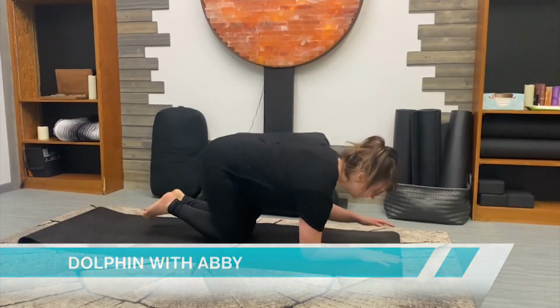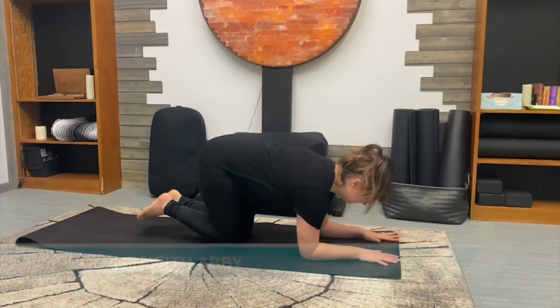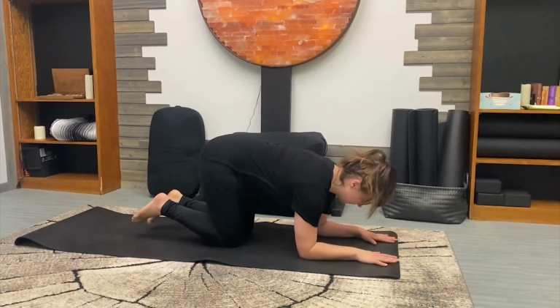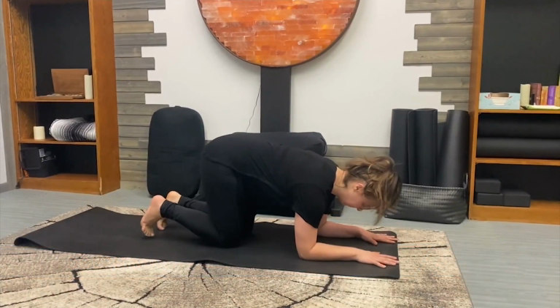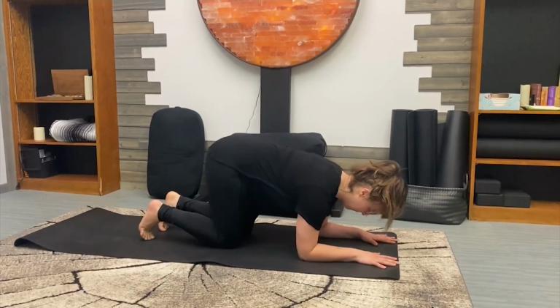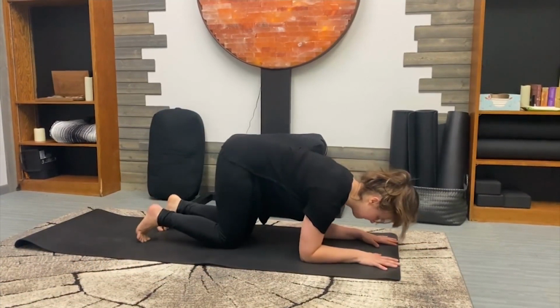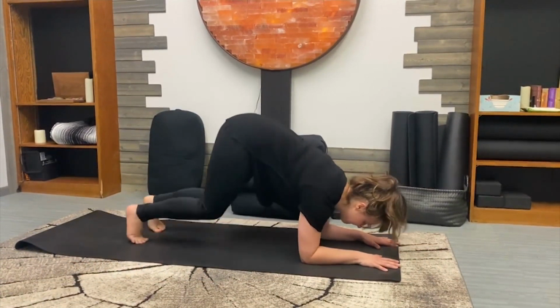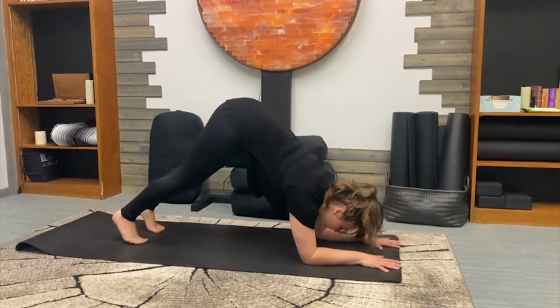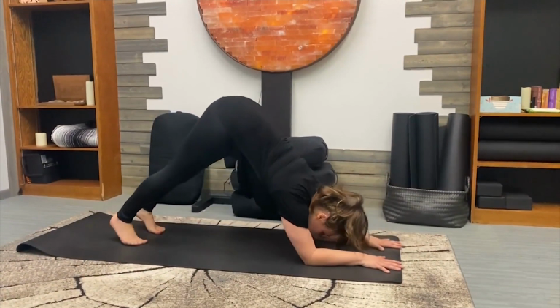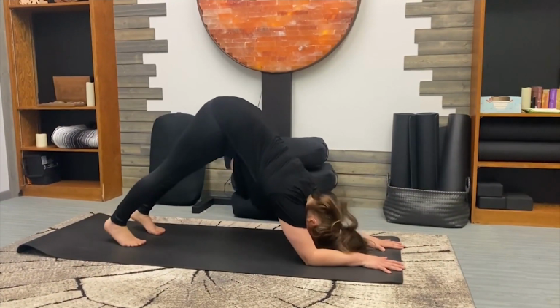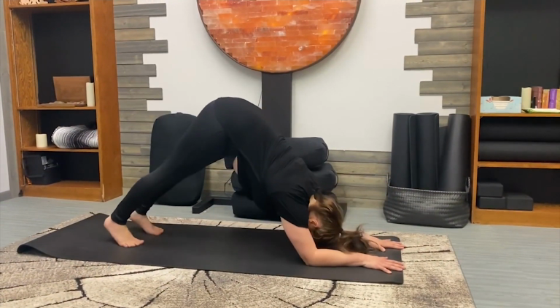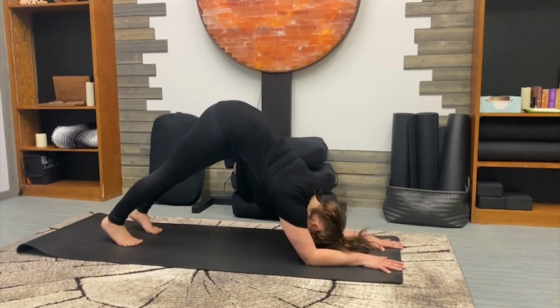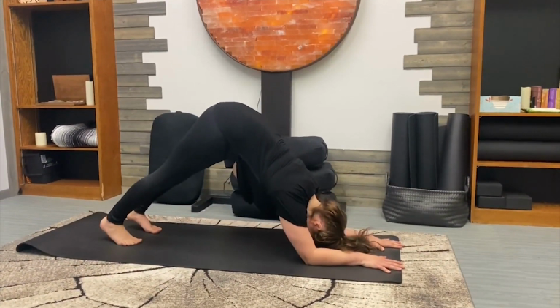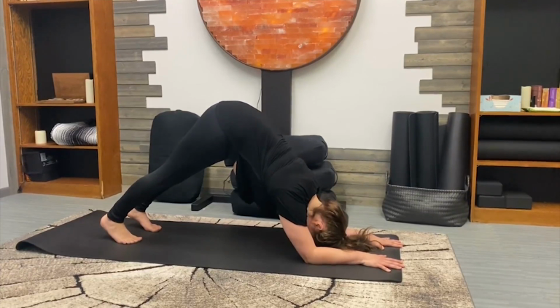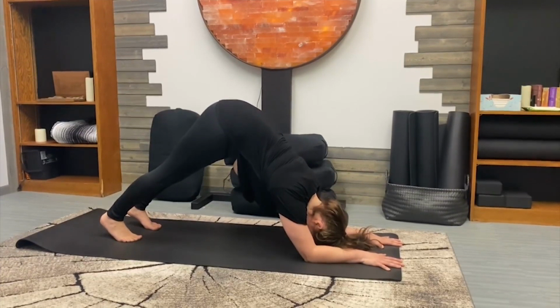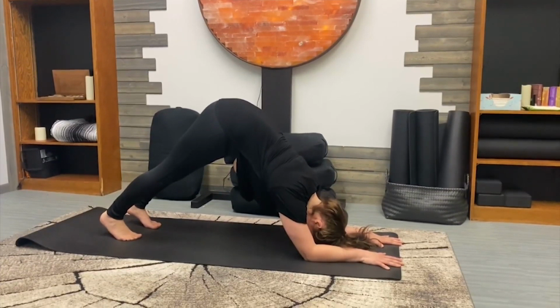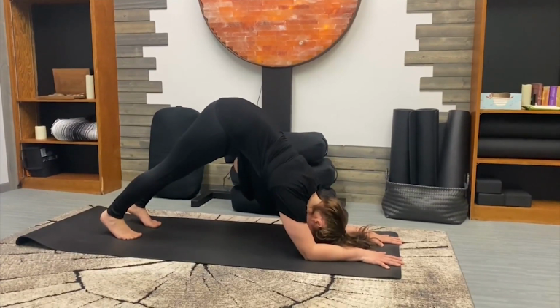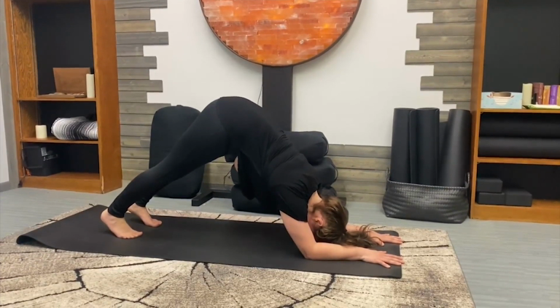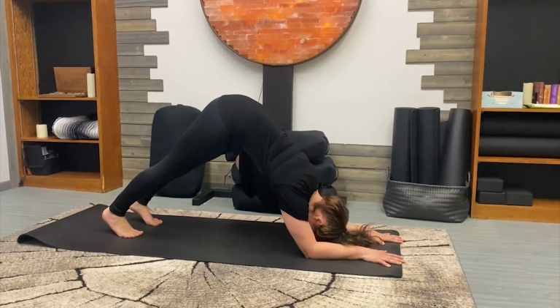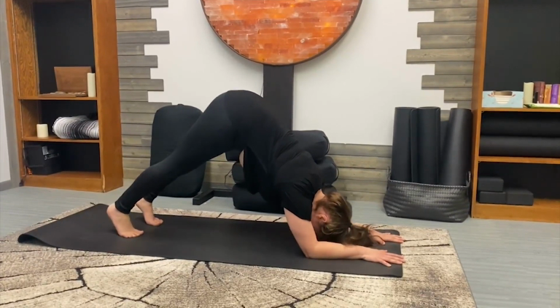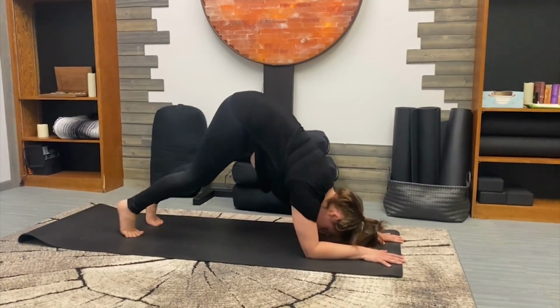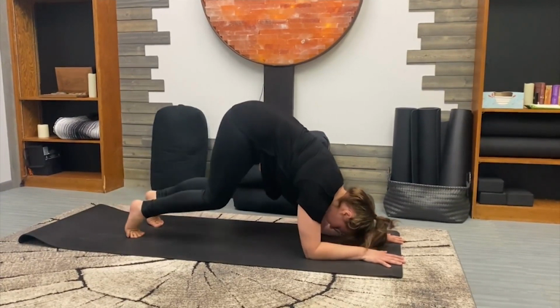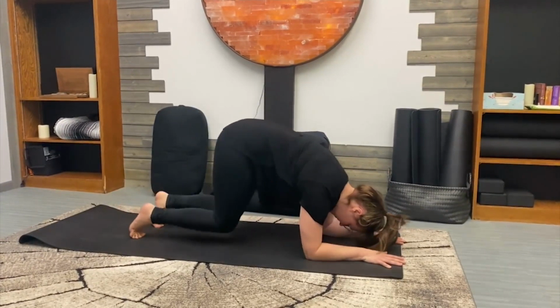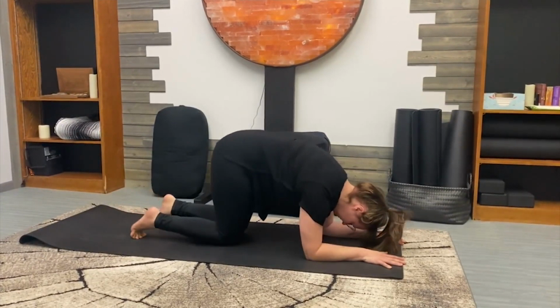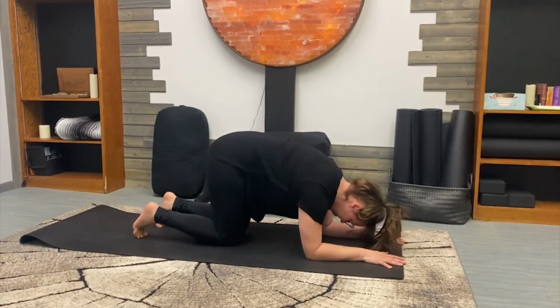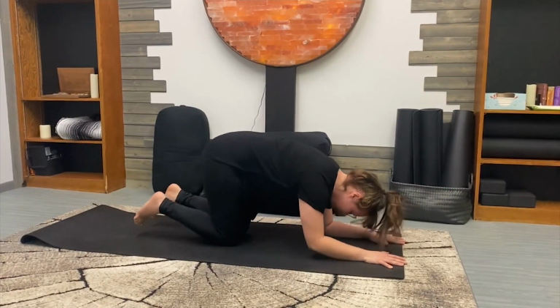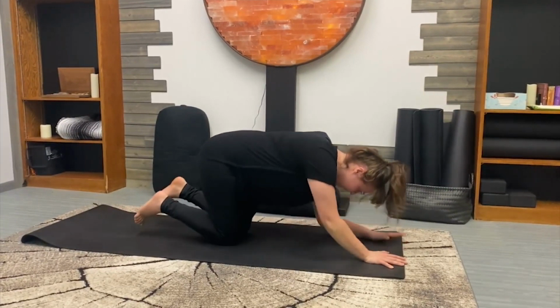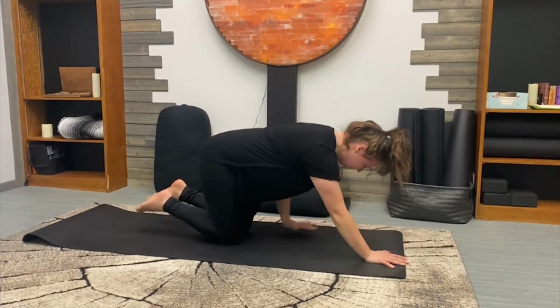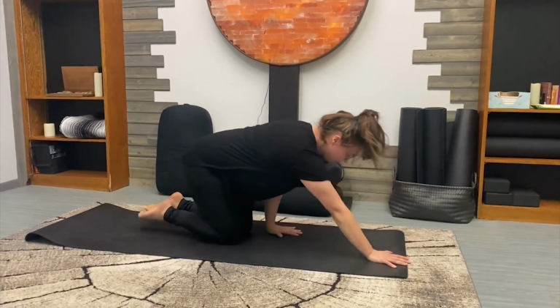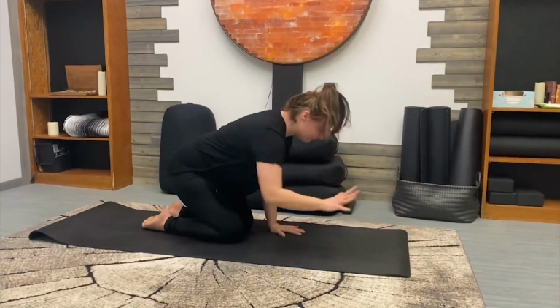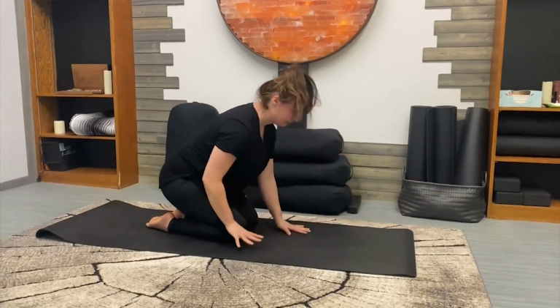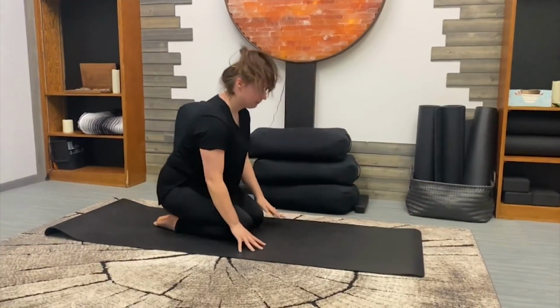So coming down to those forearms, palms flat on the mat, fingers spread wide, and as you feel ready, lifting the hips up towards the sky, keeping the spine nice and elongated, and as you feel ready, coming back down to that mat.